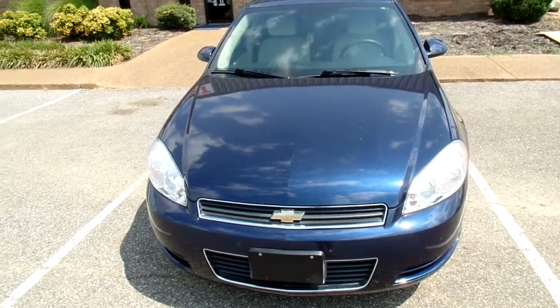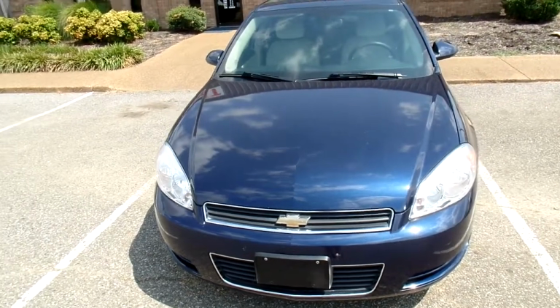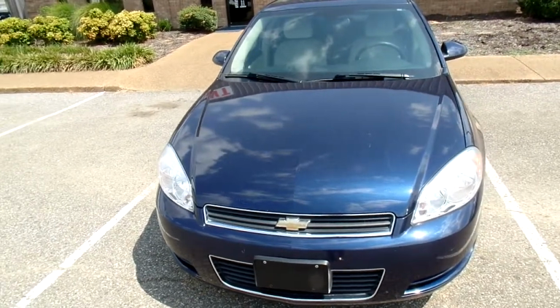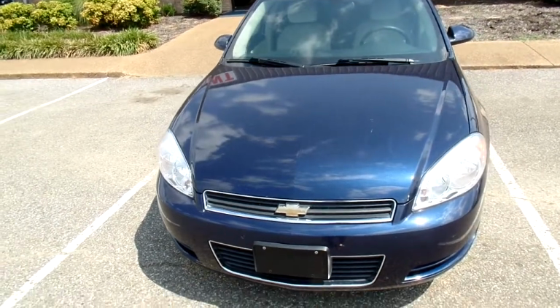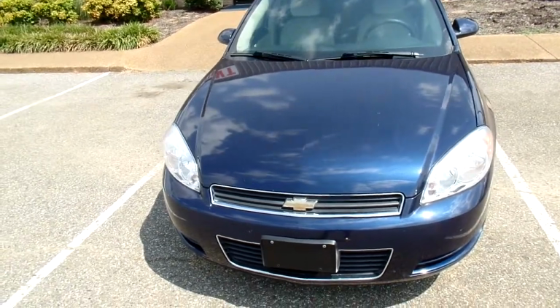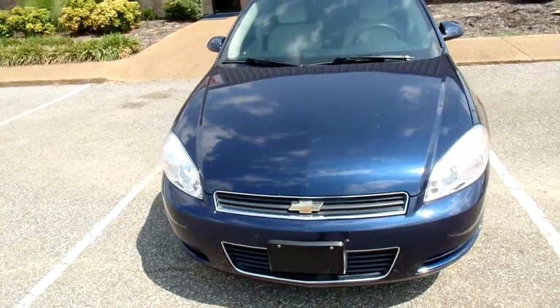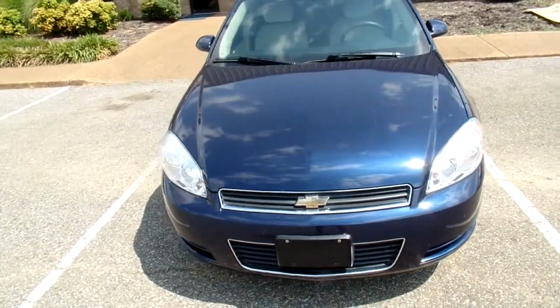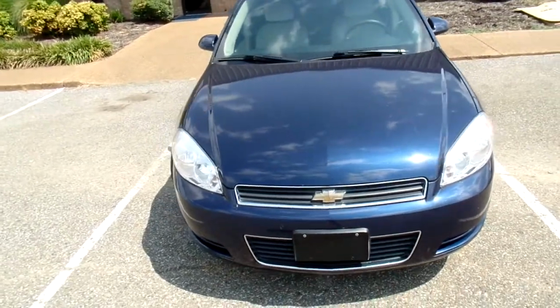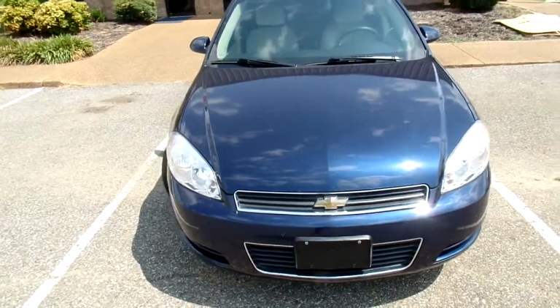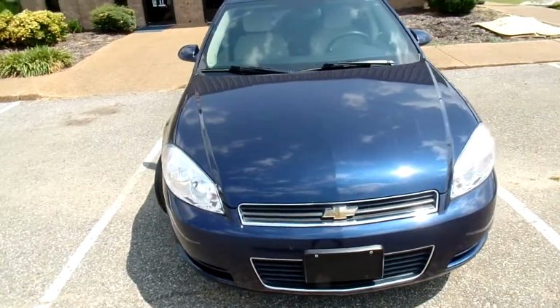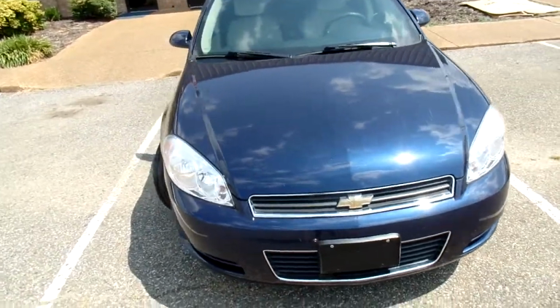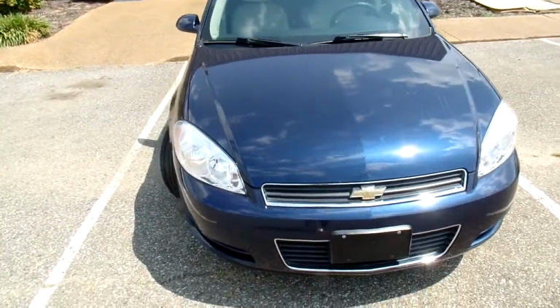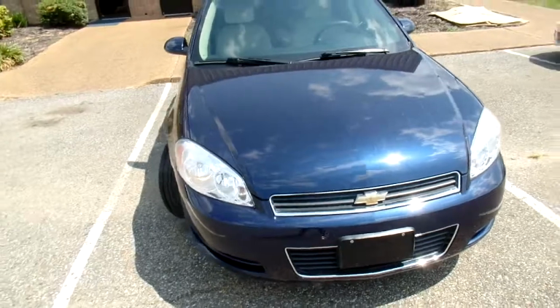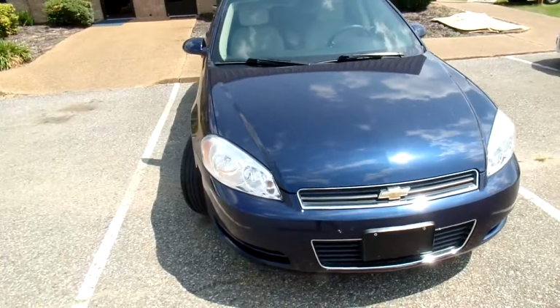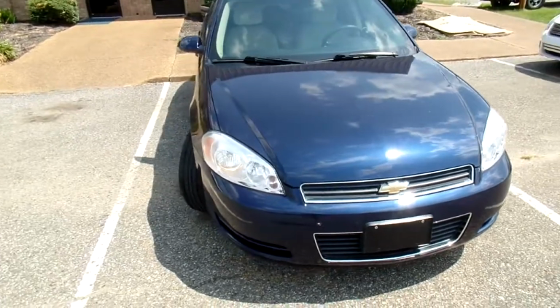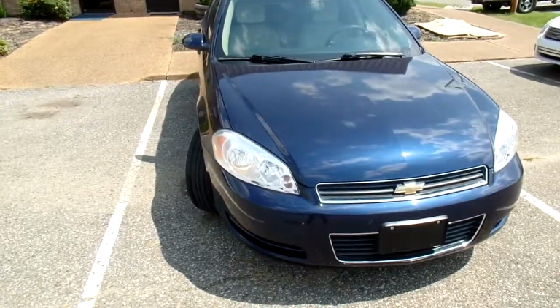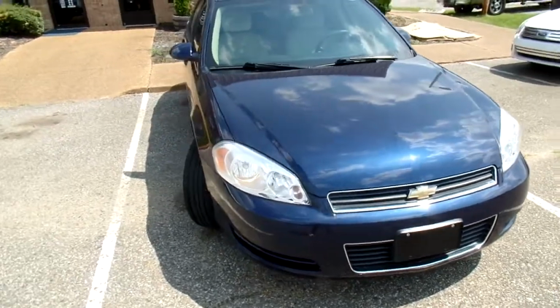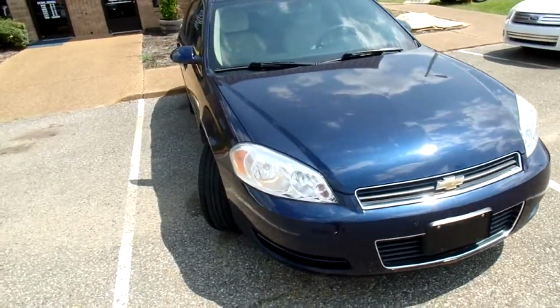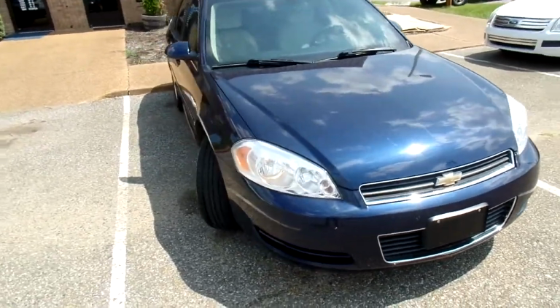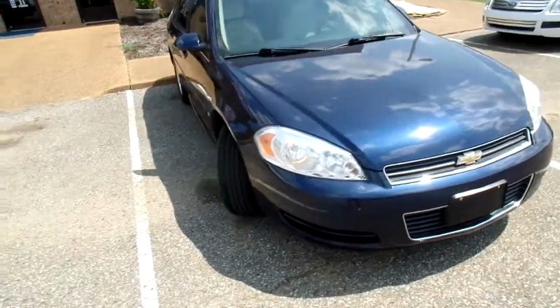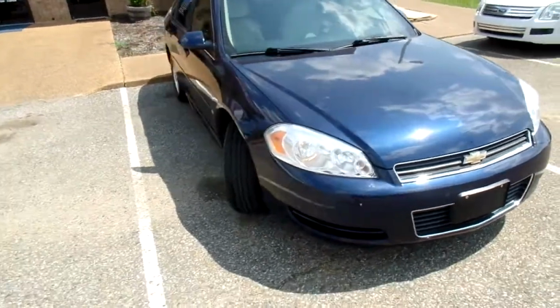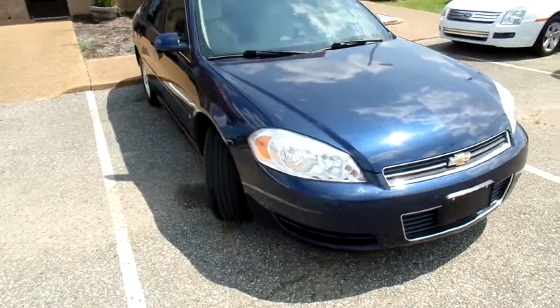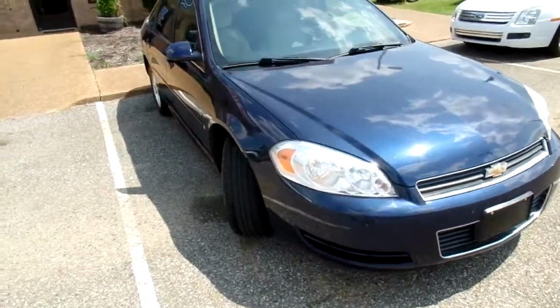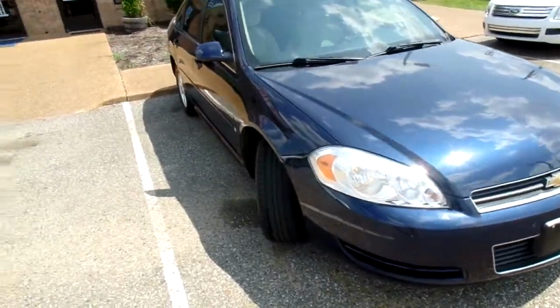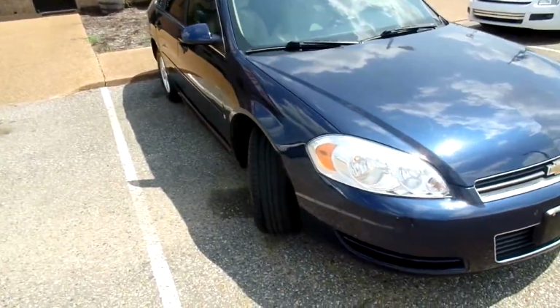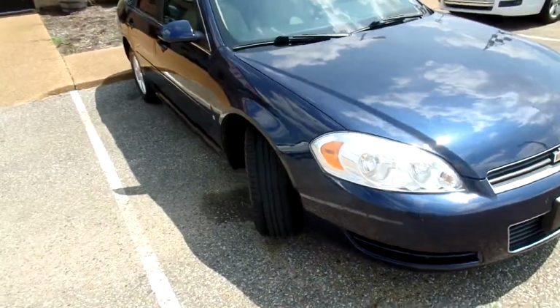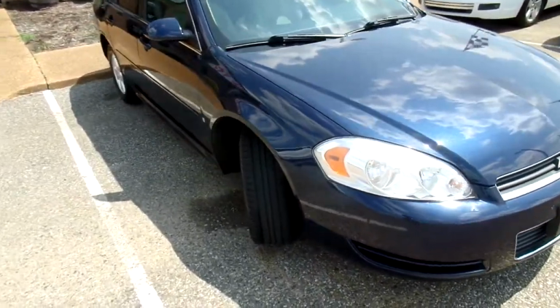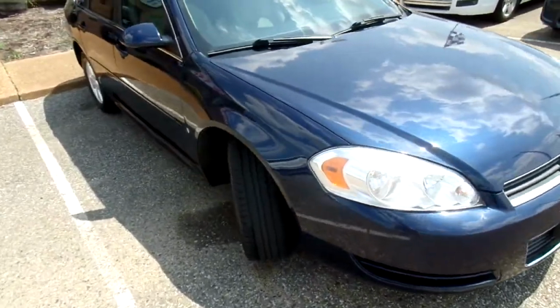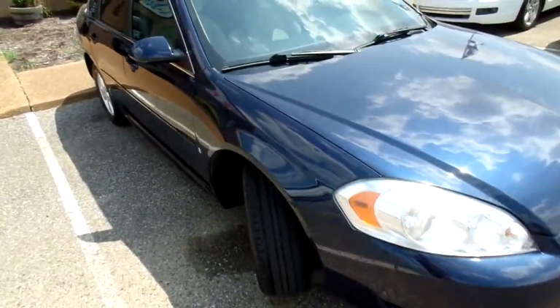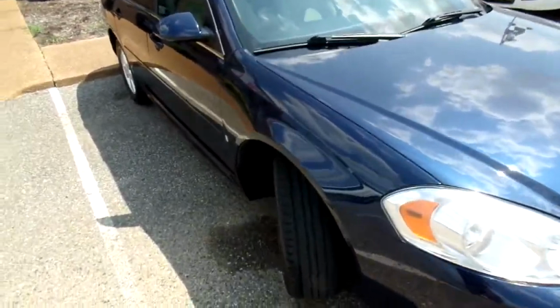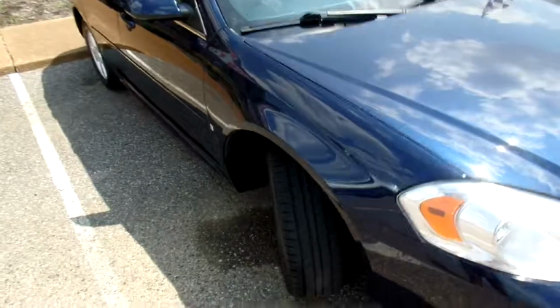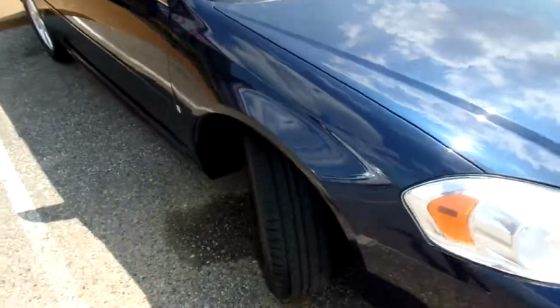Hello, it's Carla with Flywheel Motors in Olive Branch, Mississippi, here with this 2009 Chevy Impala, the latest addition to our lot.